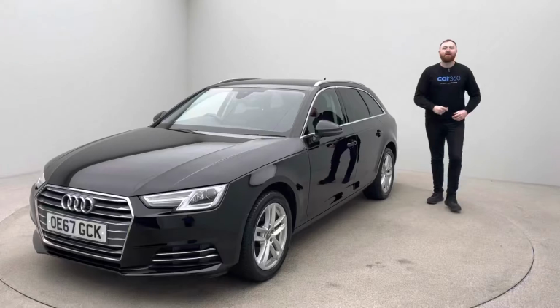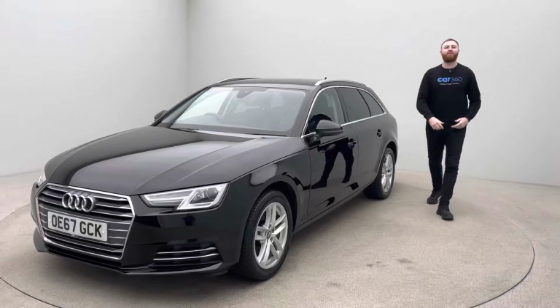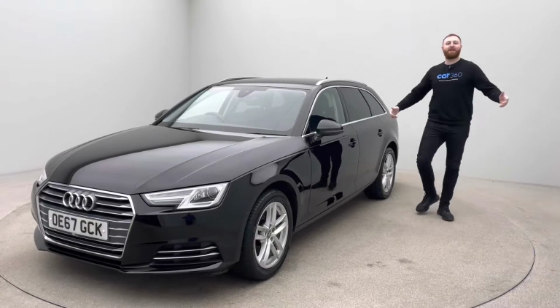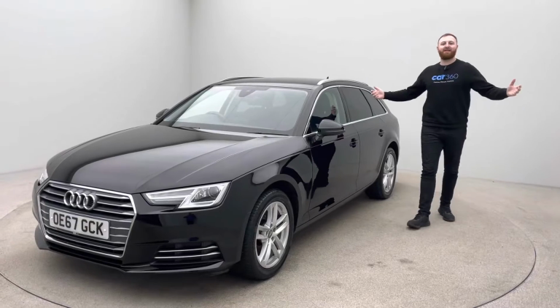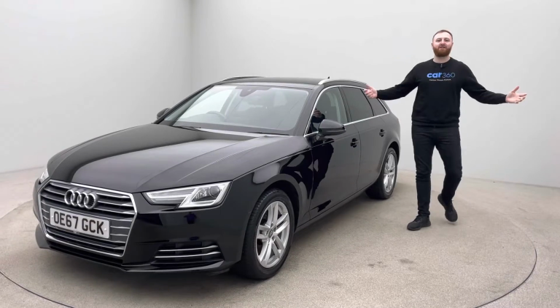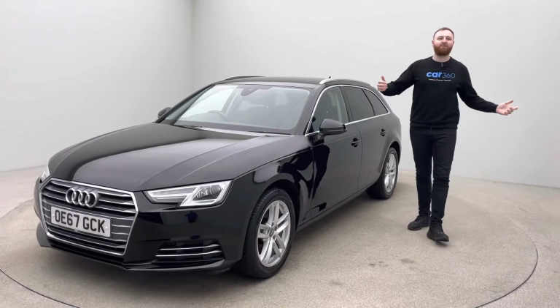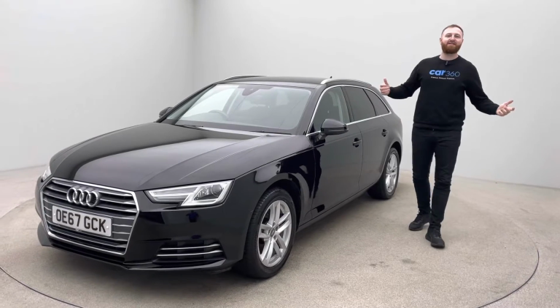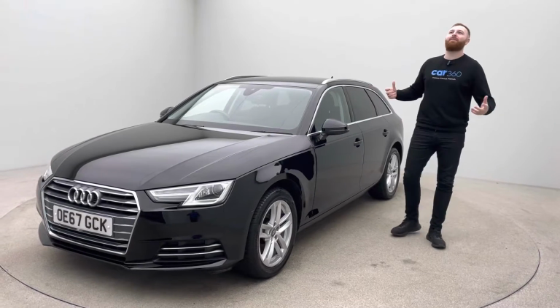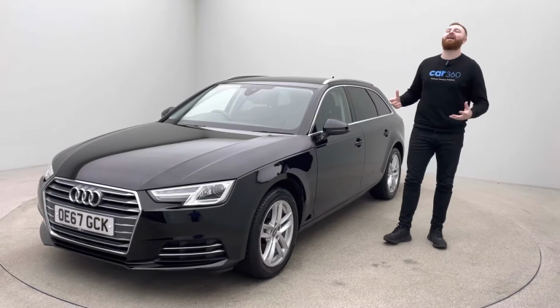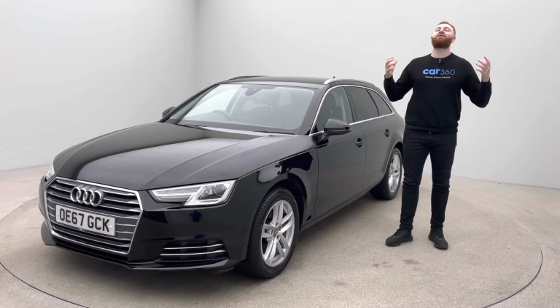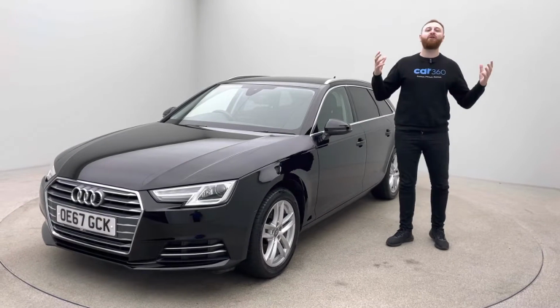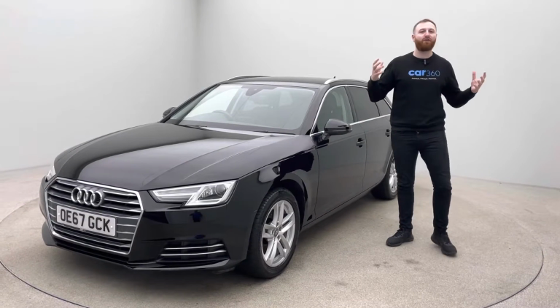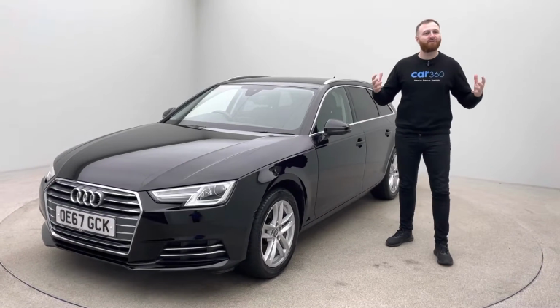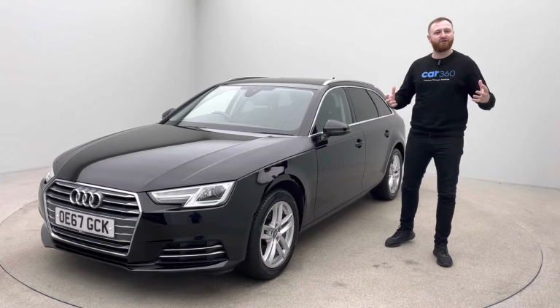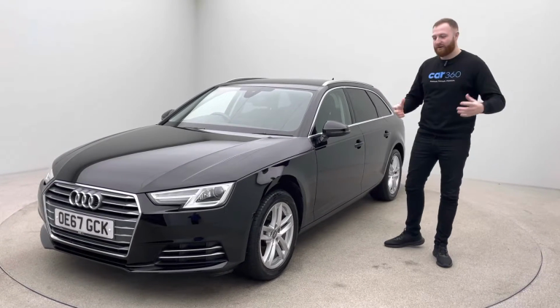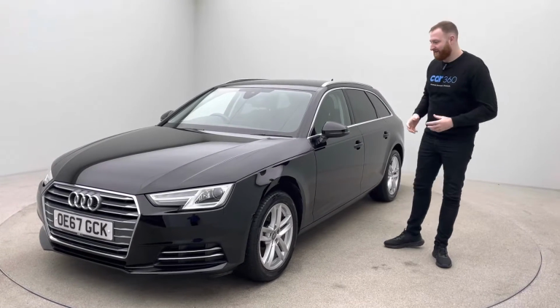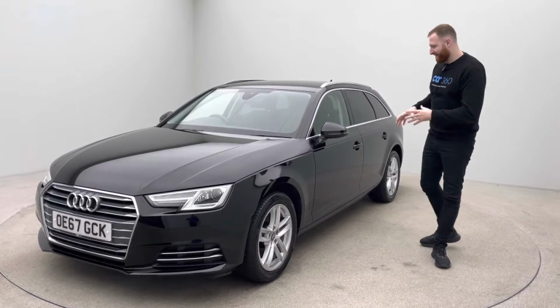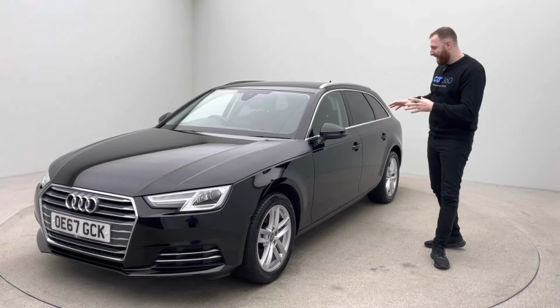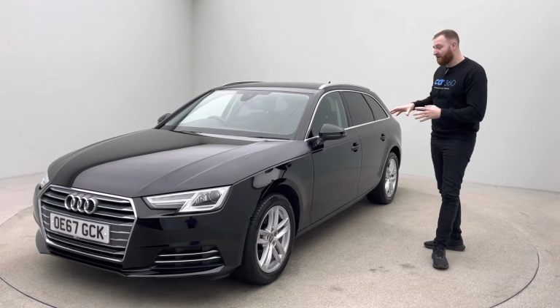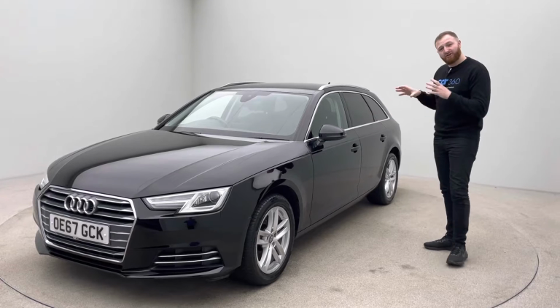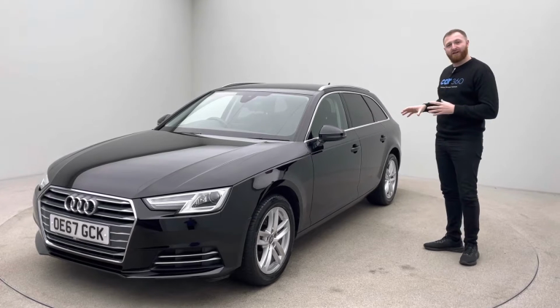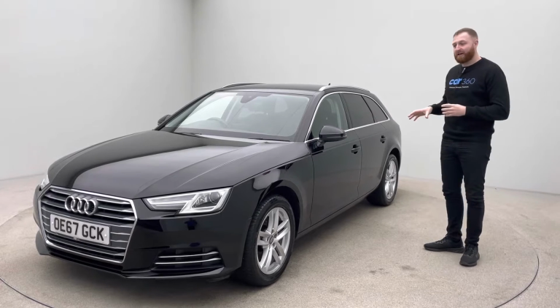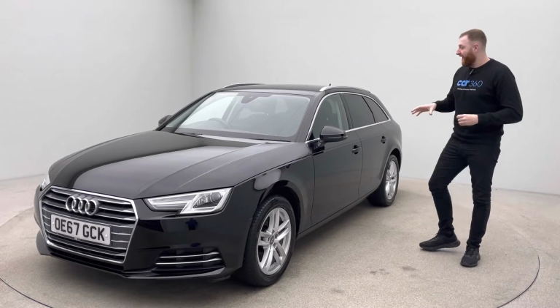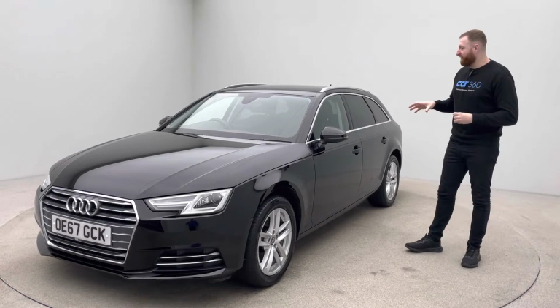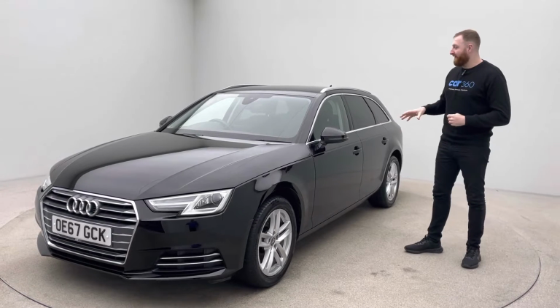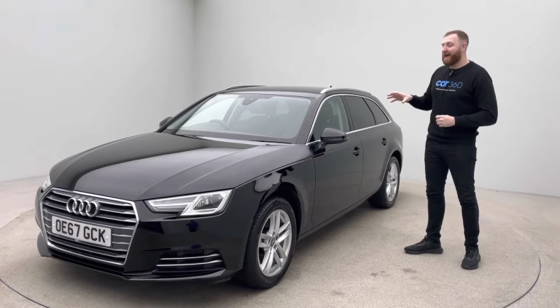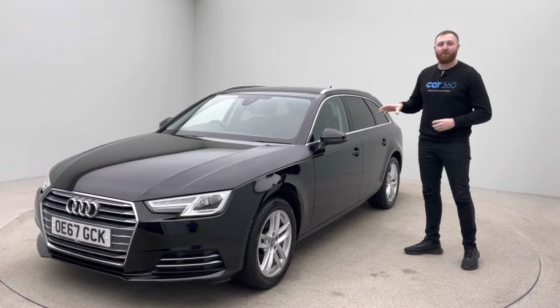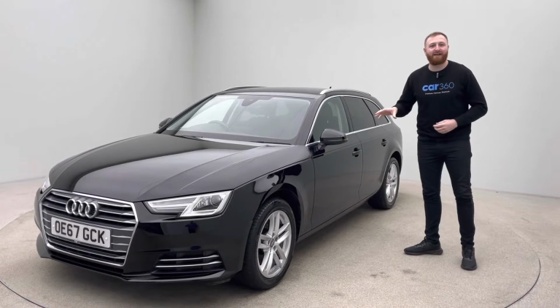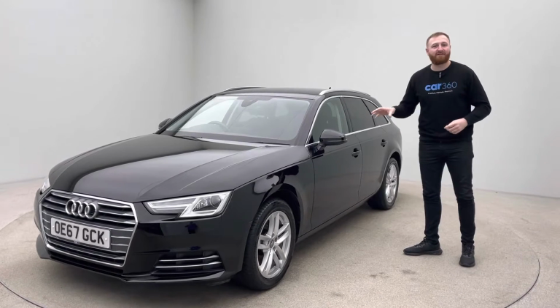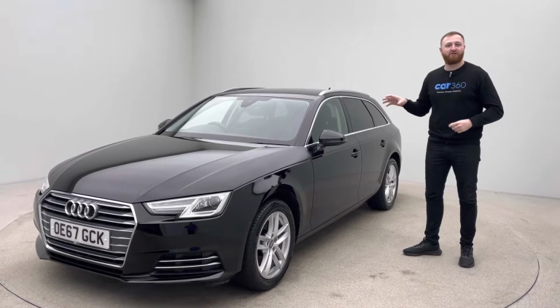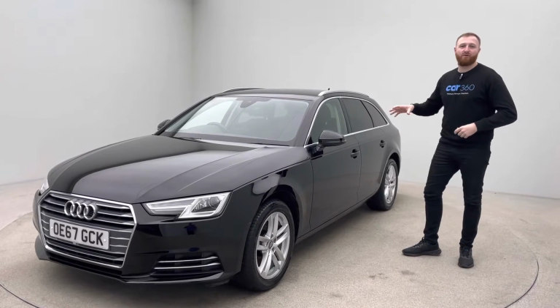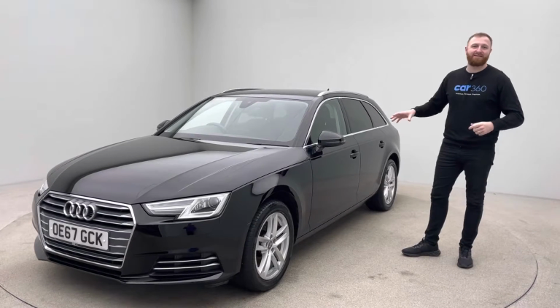Hello, welcome back to Henley Cars, Car360. I'm back in an absolutely beautiful photo studio. Next, this absolutely stunning Audi A4 TFSI 2.0L.